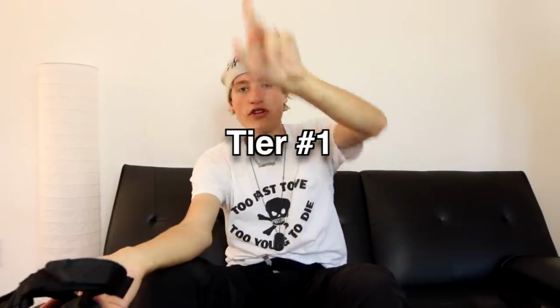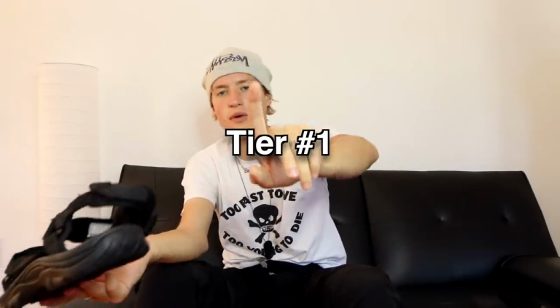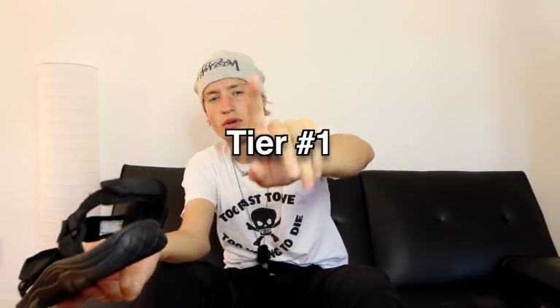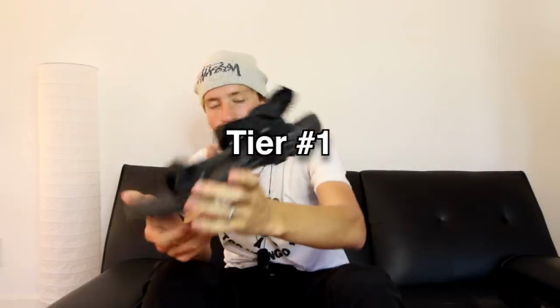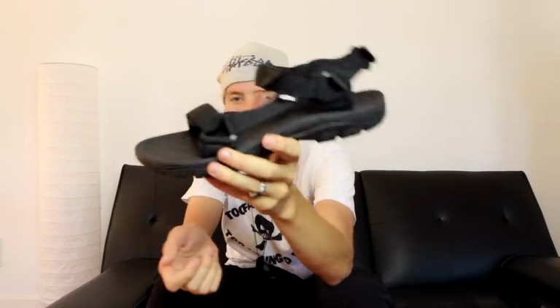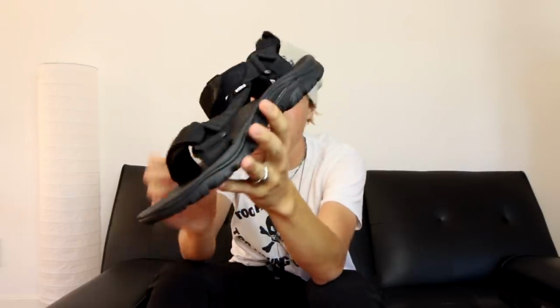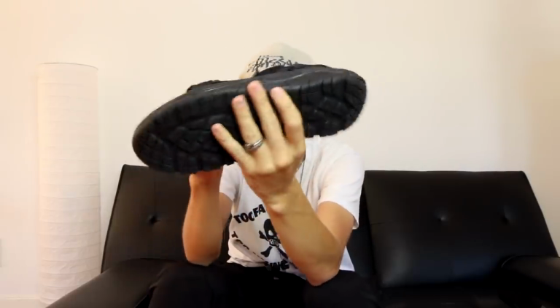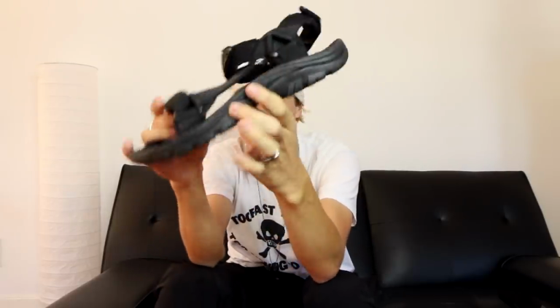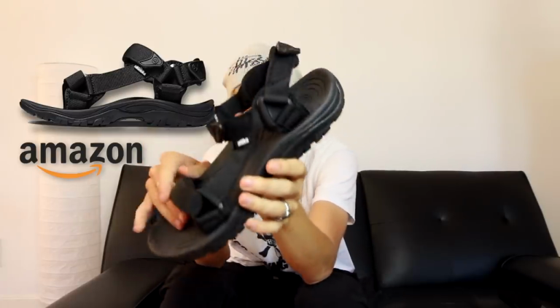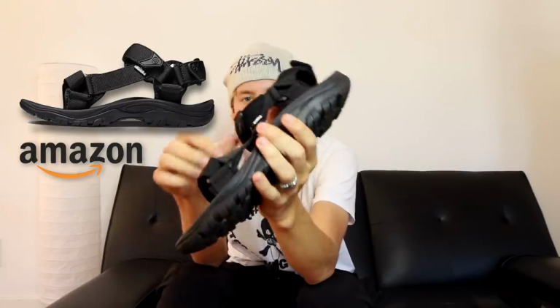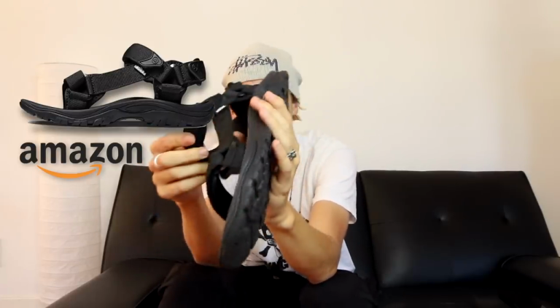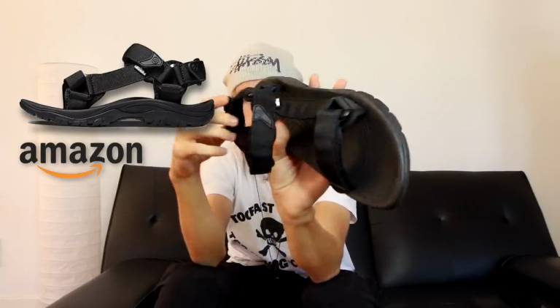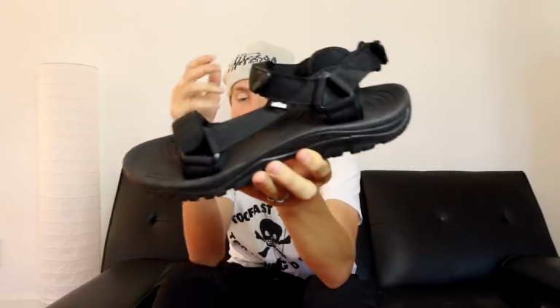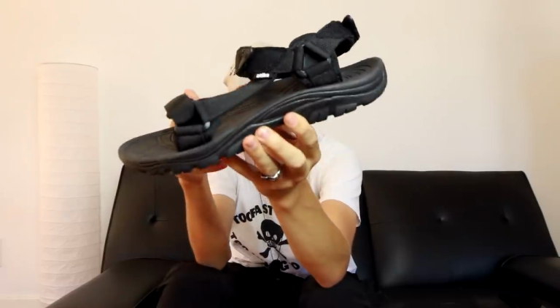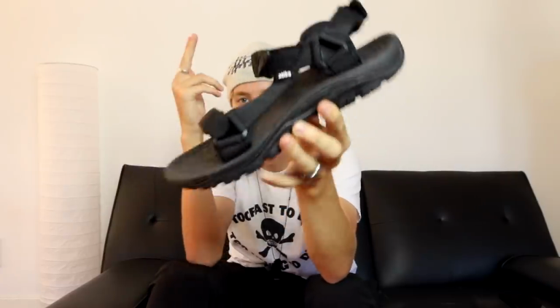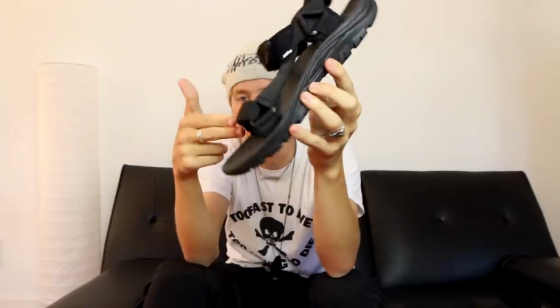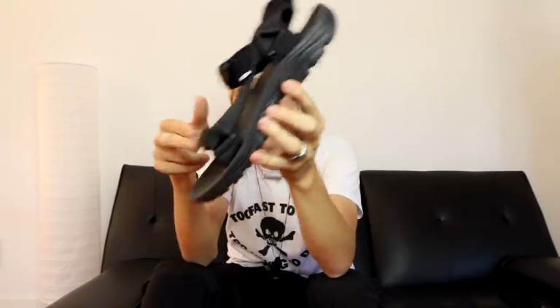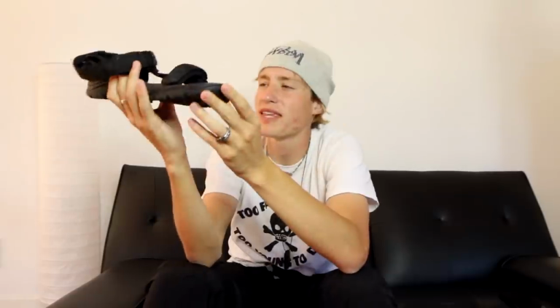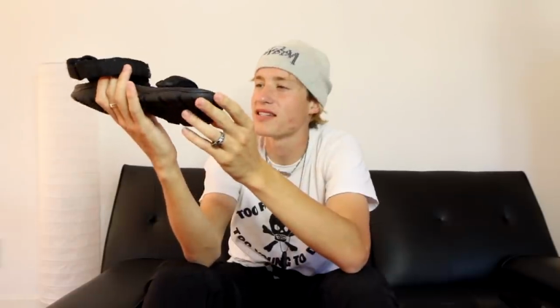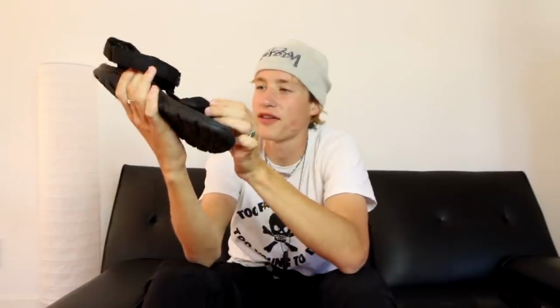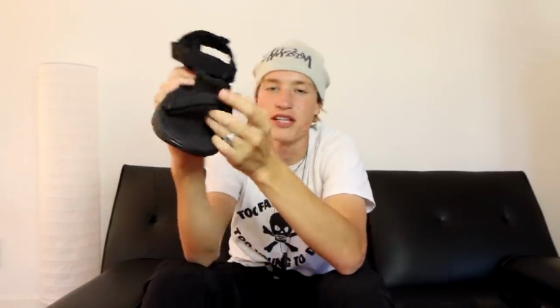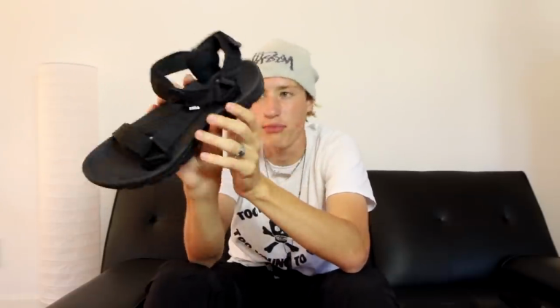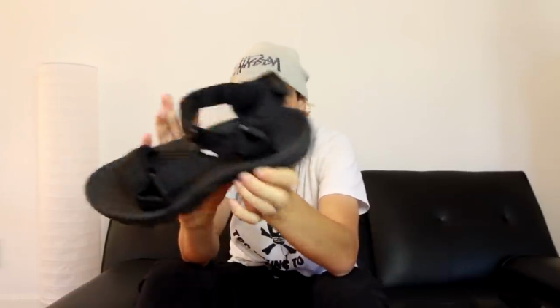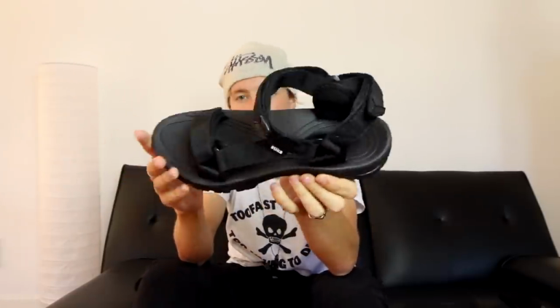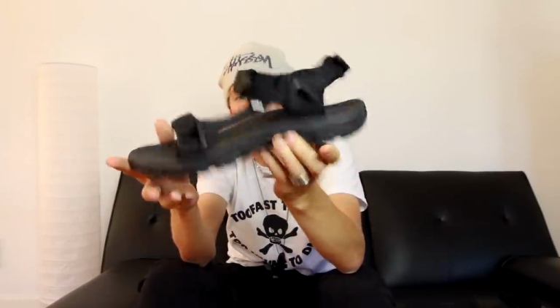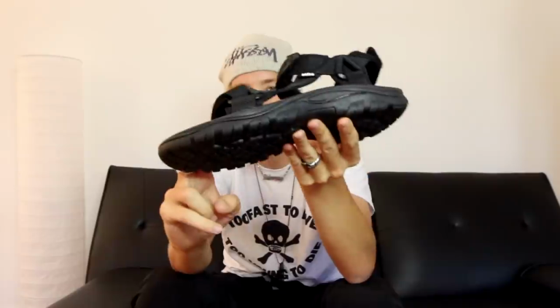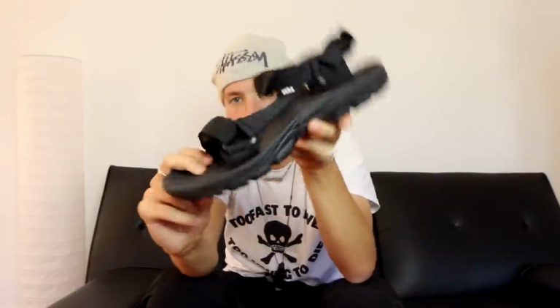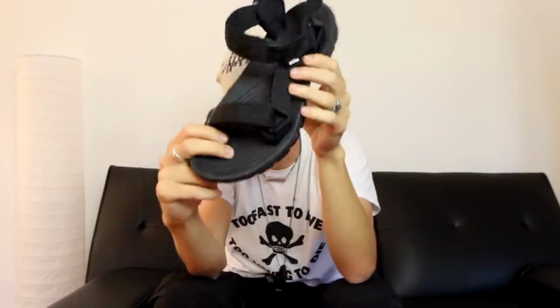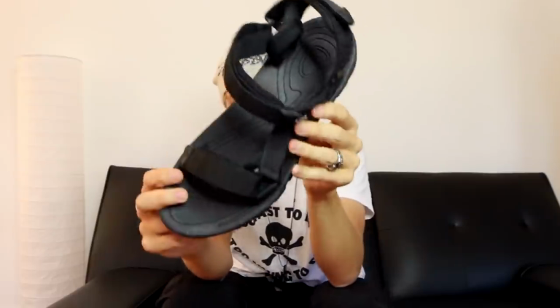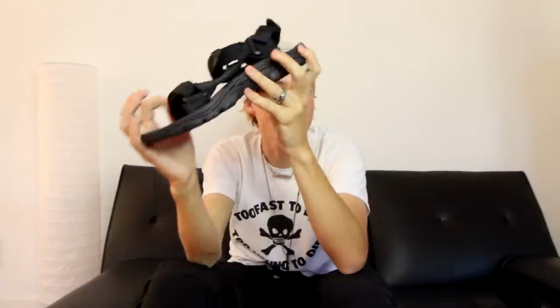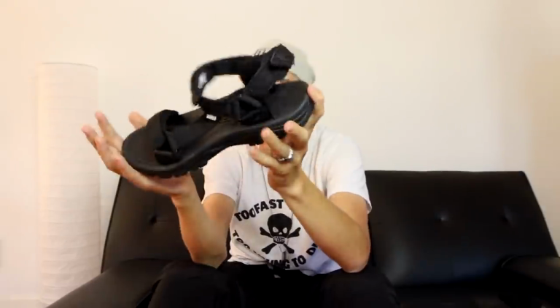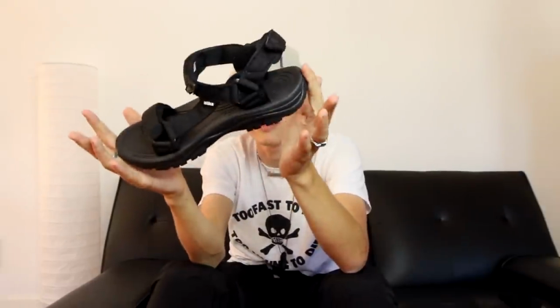The first sandal I want to show you is from Amazon. These are called the Atika three-strap sandals. These are like 30 bucks — I got them for a challenge. They're not the nicest sandal, but they serve their purpose. They're probably waterproof. I'll leave a link to these if you want to check them out.